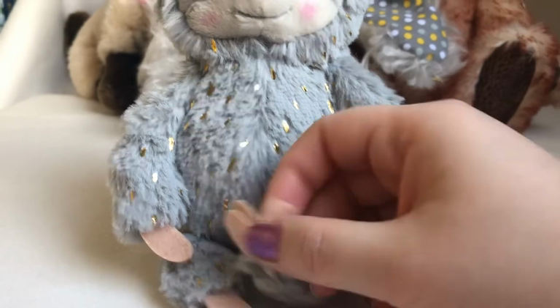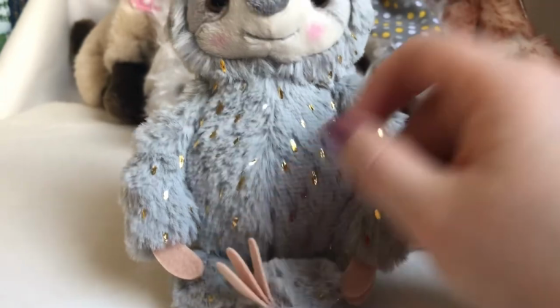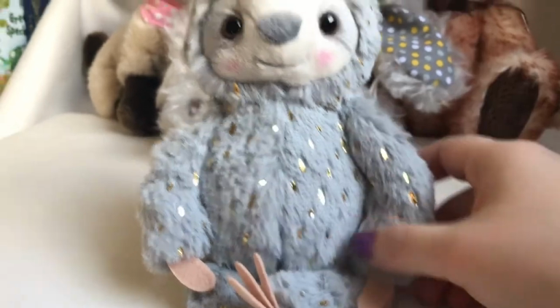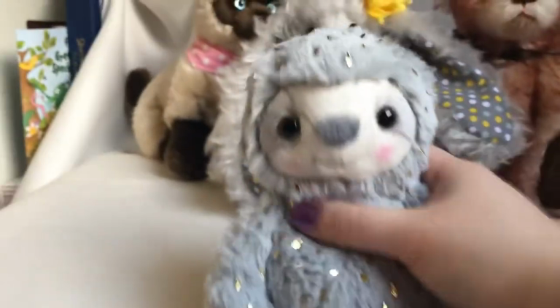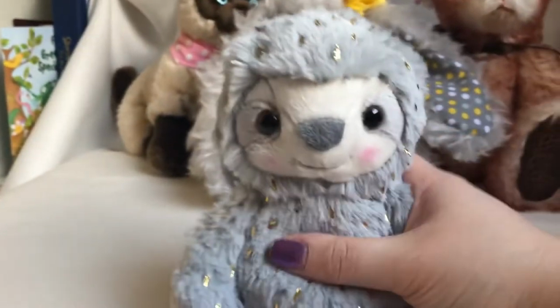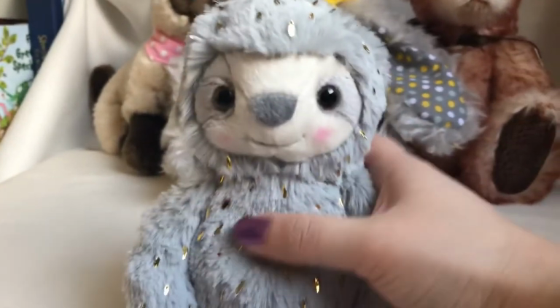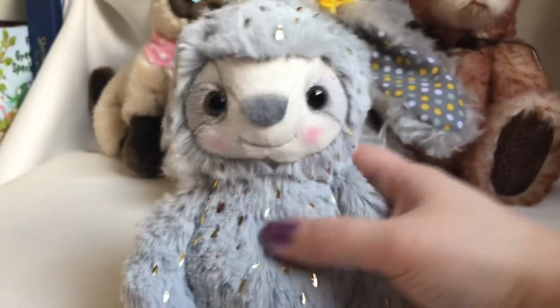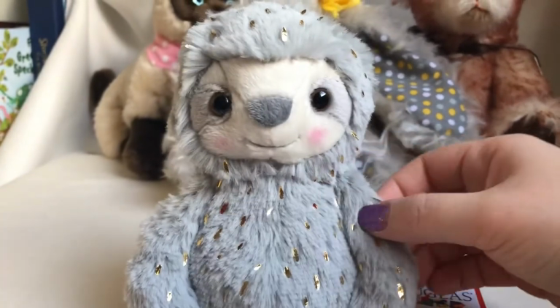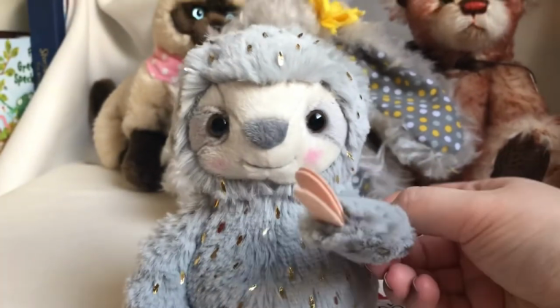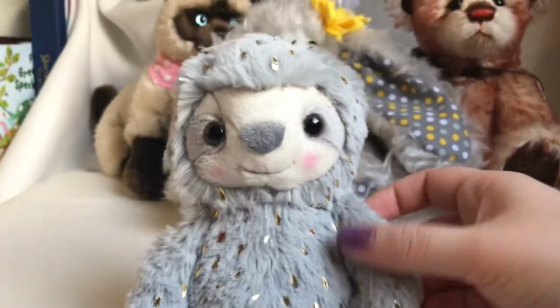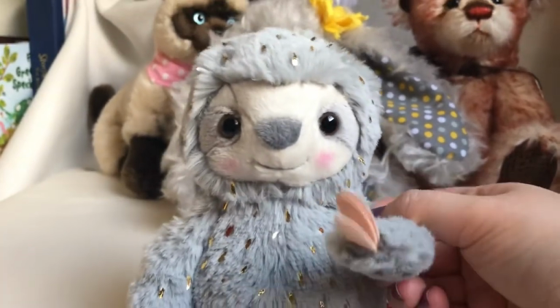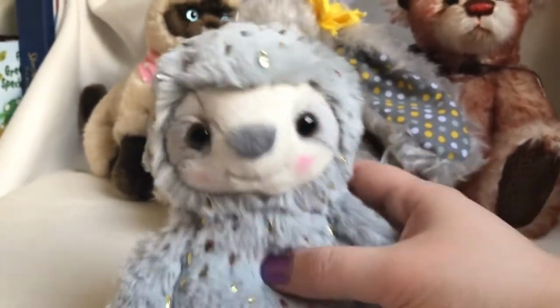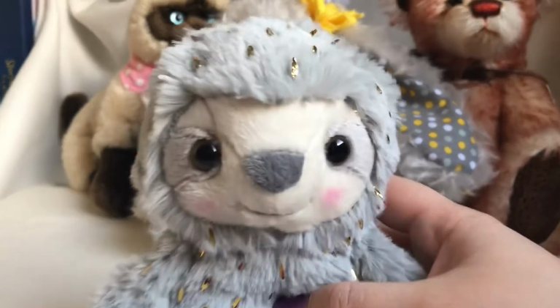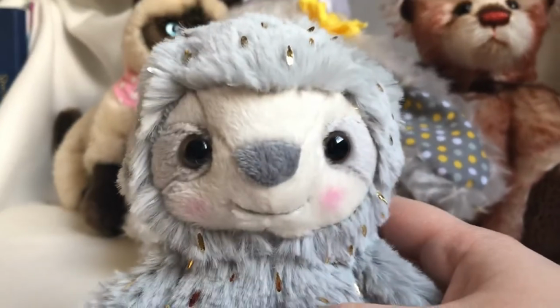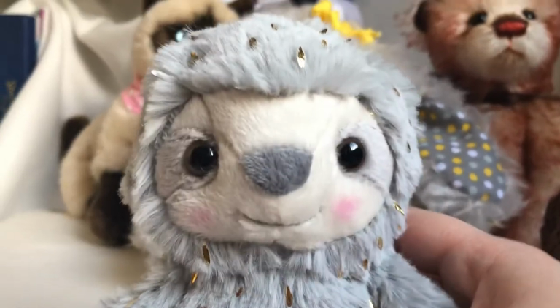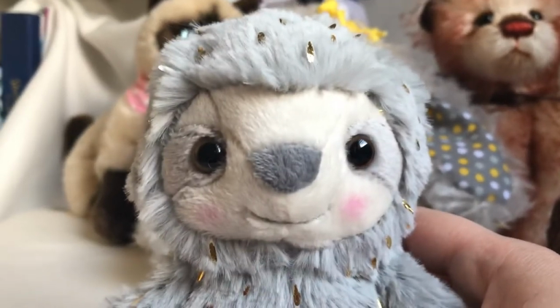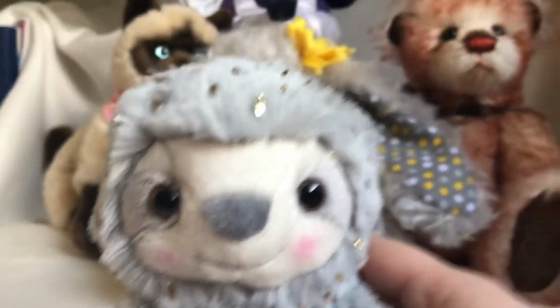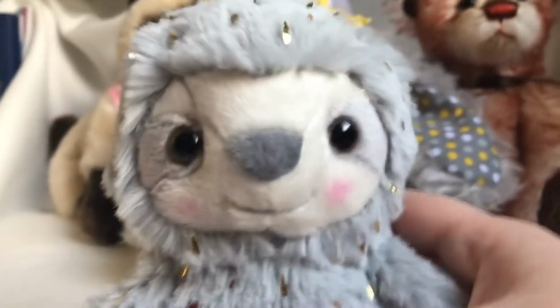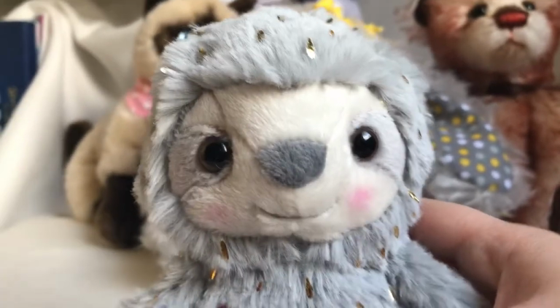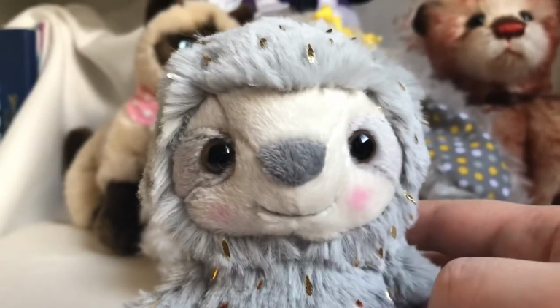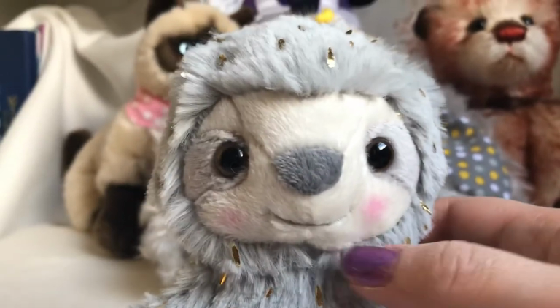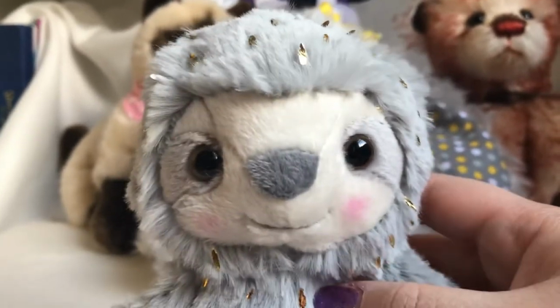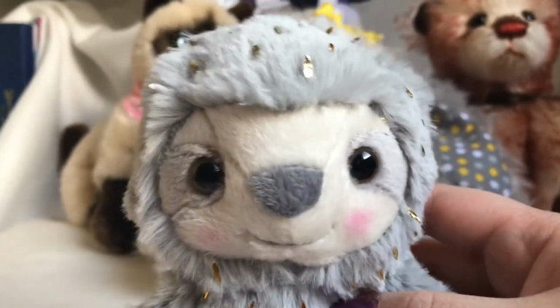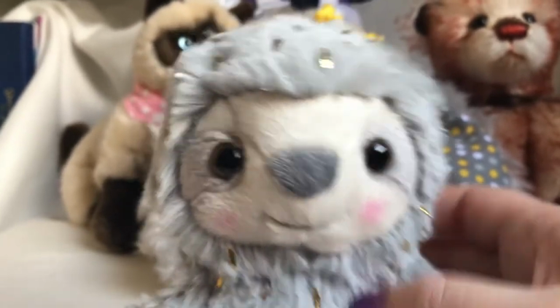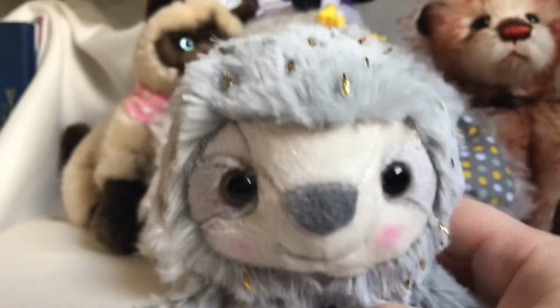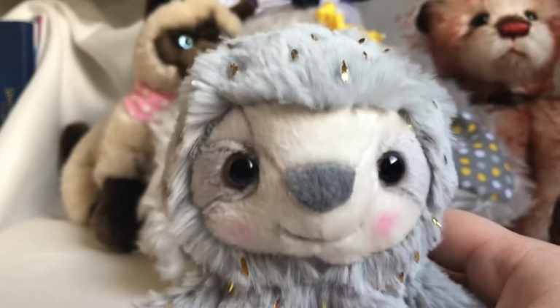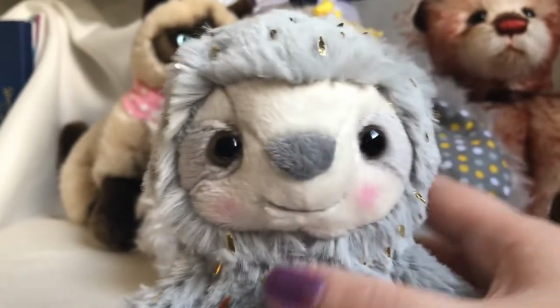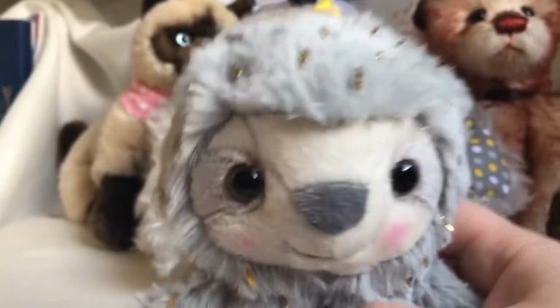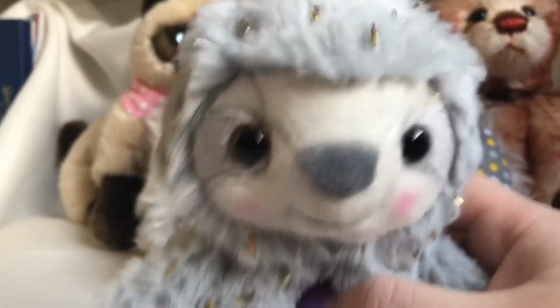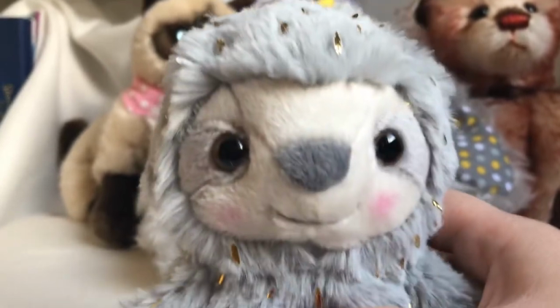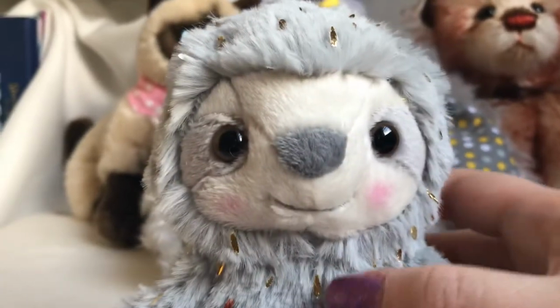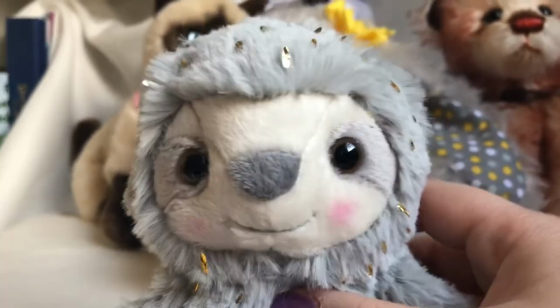My two-year-old baby loved this sloth very much, and the size is good for the baby.